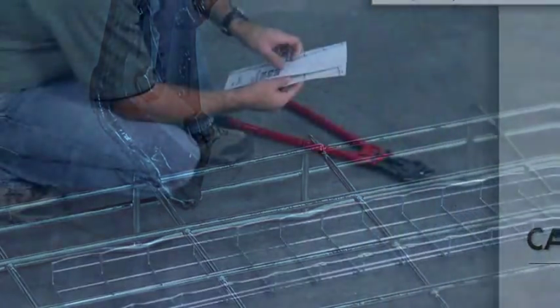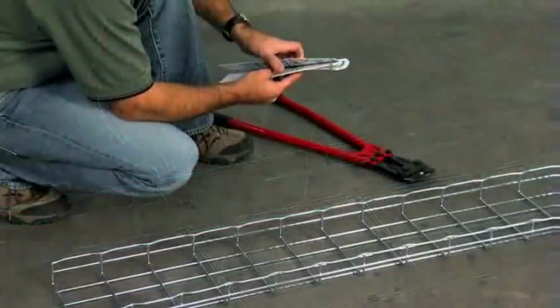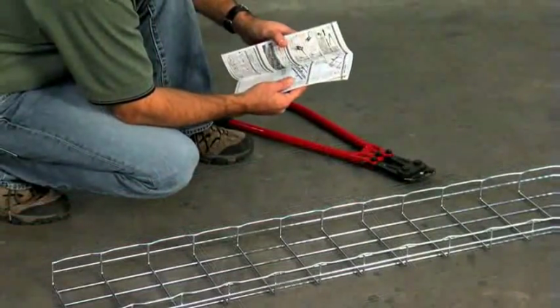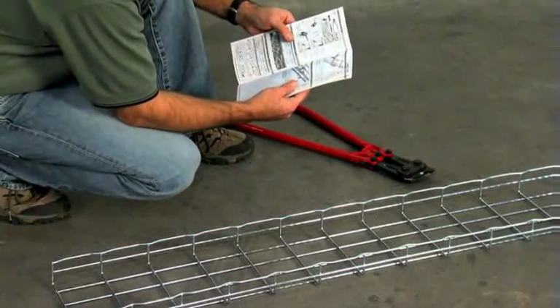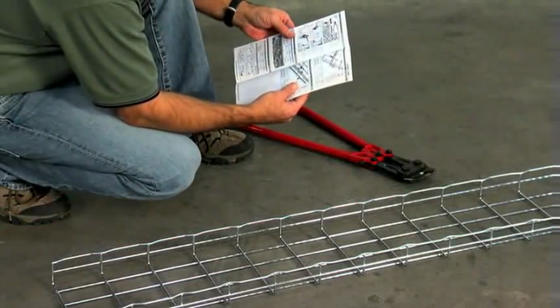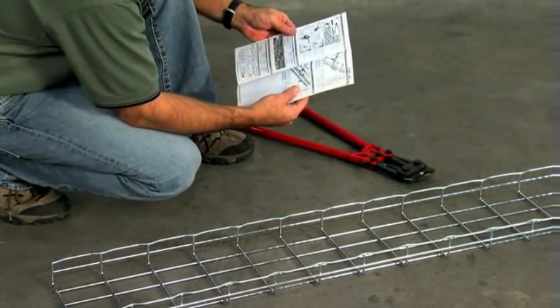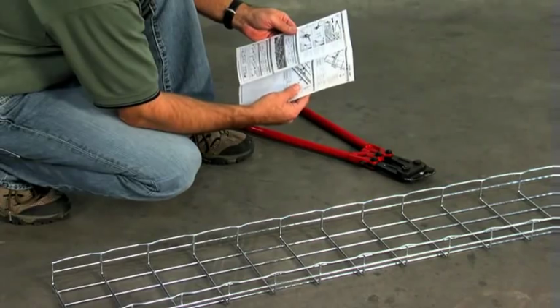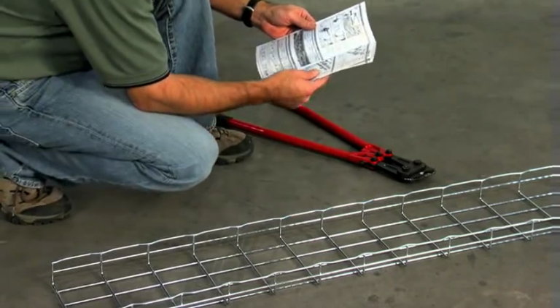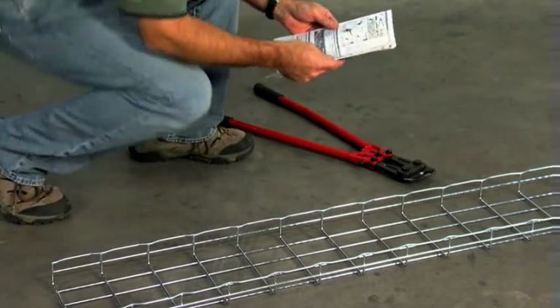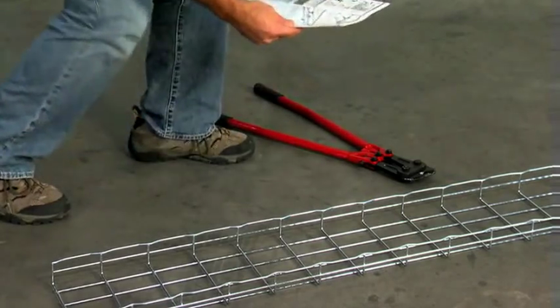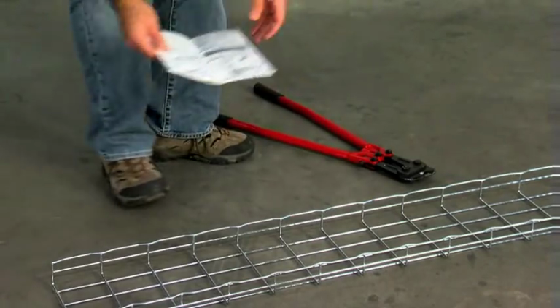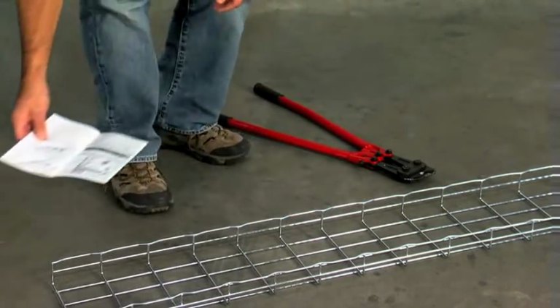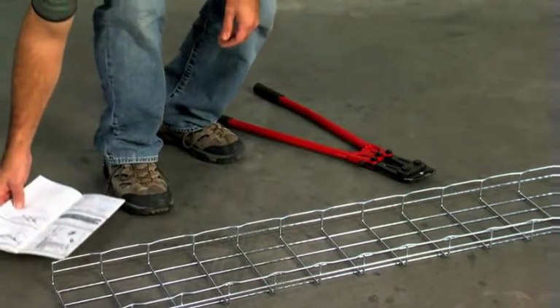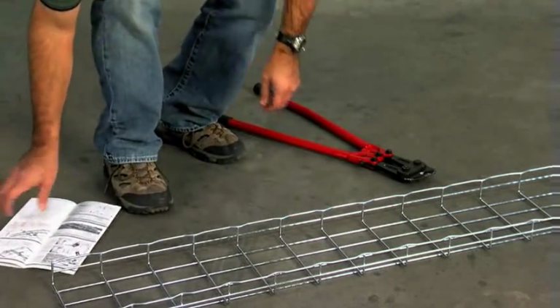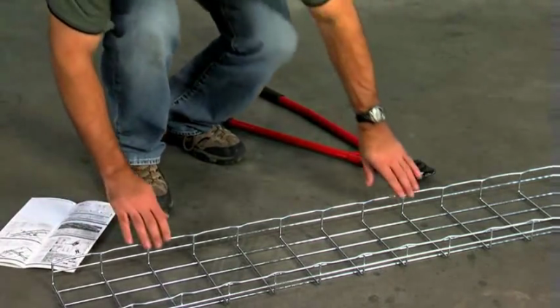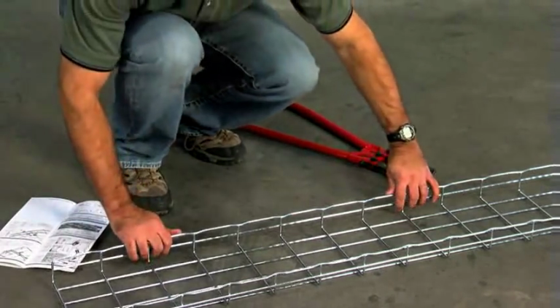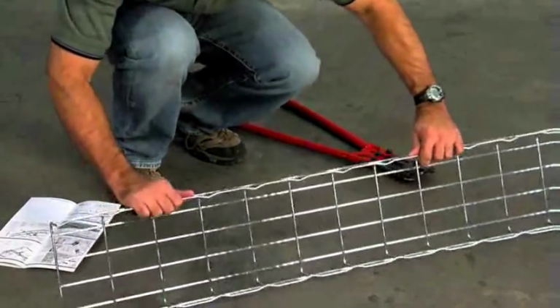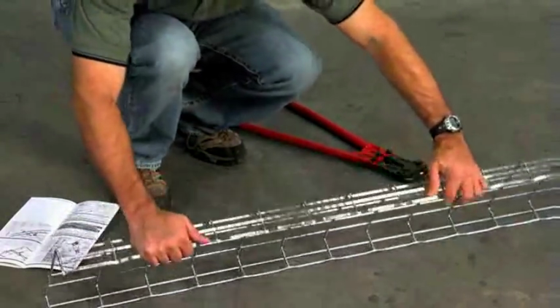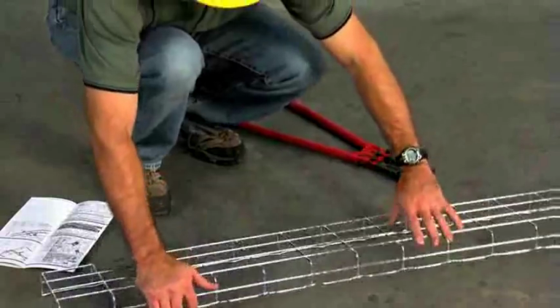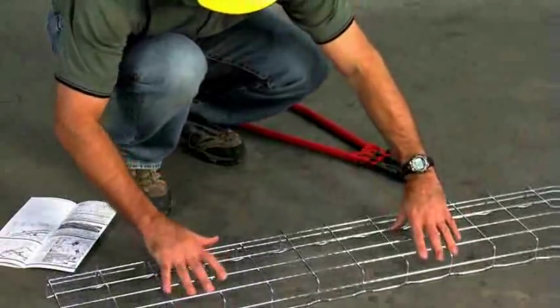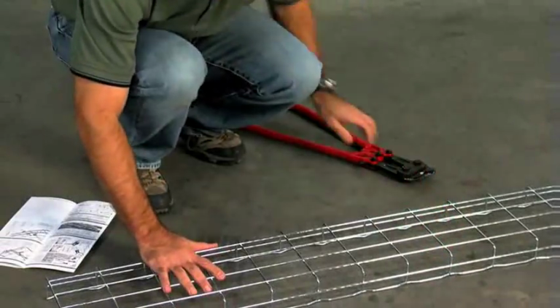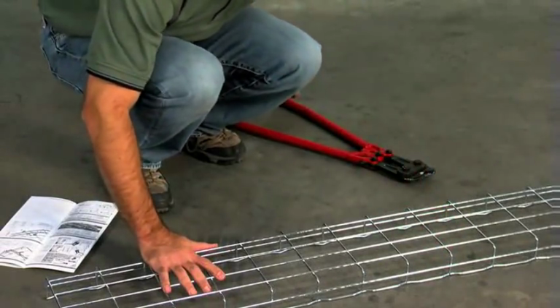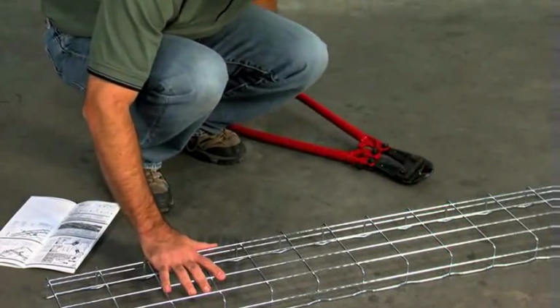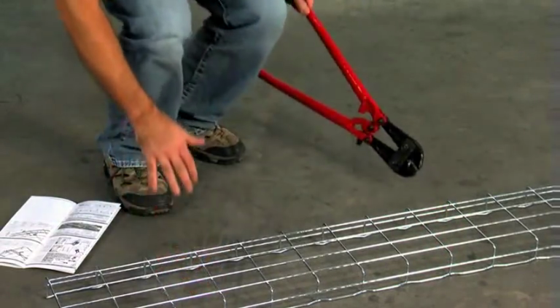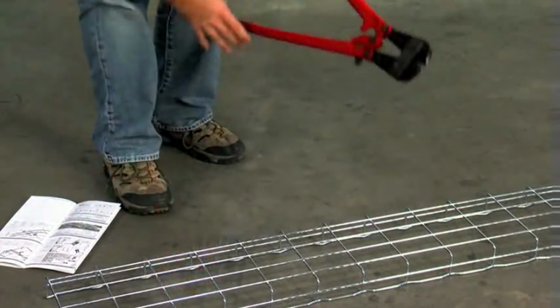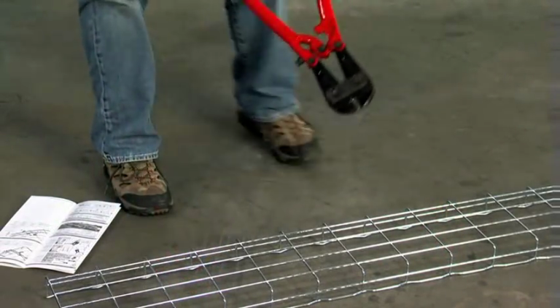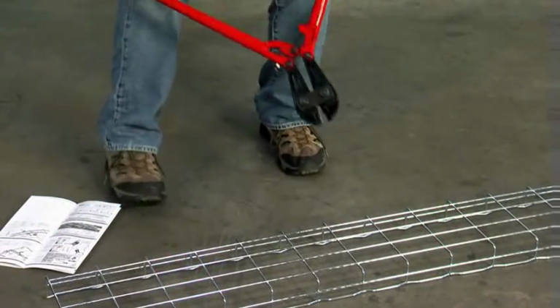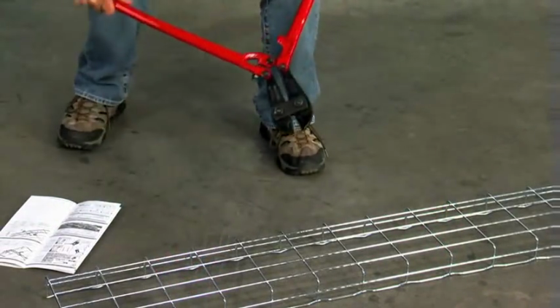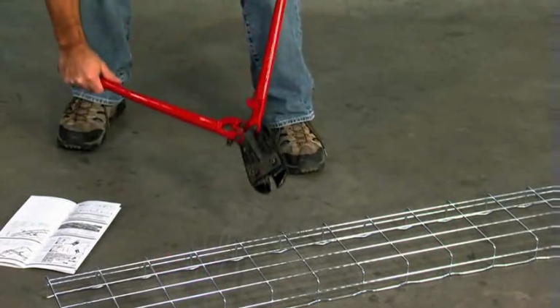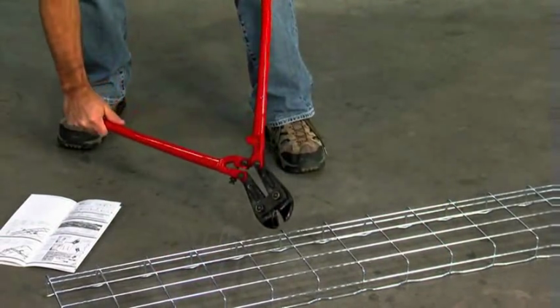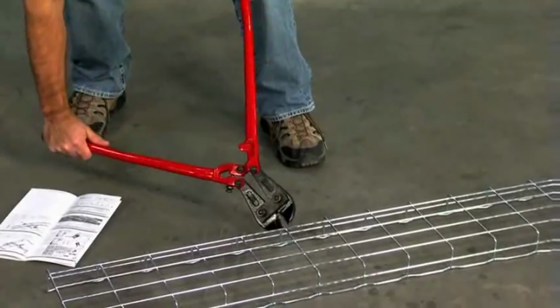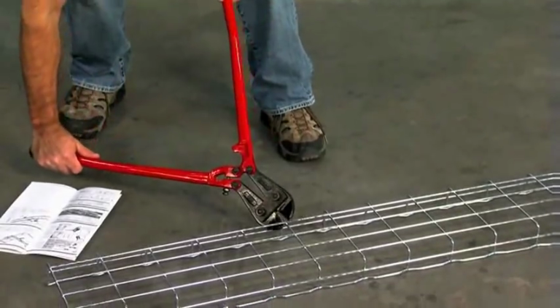To cut the tray to length or into a variety of forms, such as sweeps and elbows, use a side action bolt cutter and make all cuts tight to the cradle wires for a smooth, safe cut. This will take a little practice.